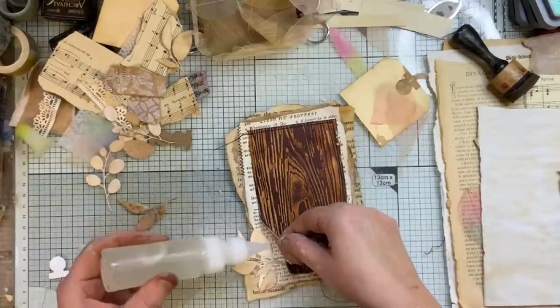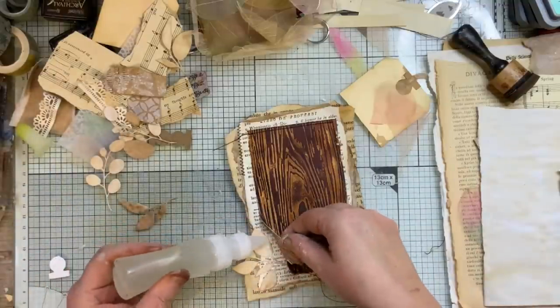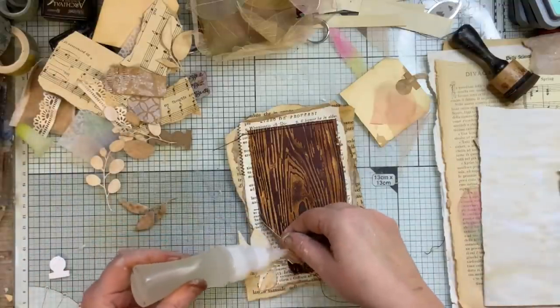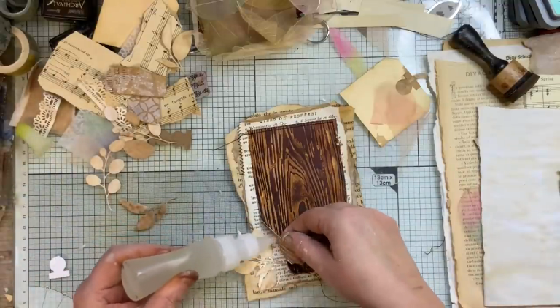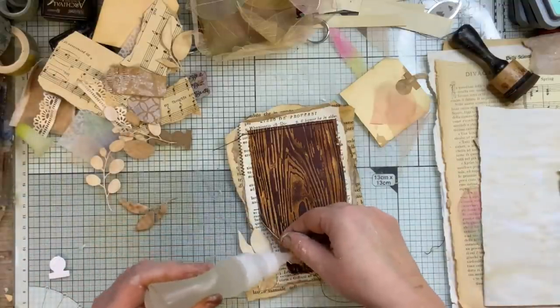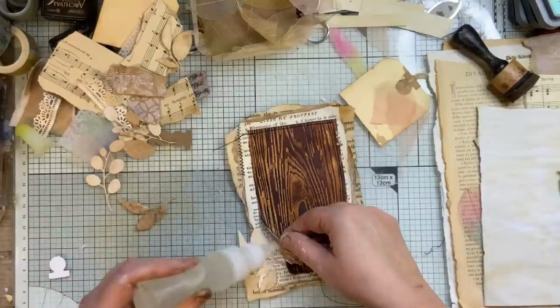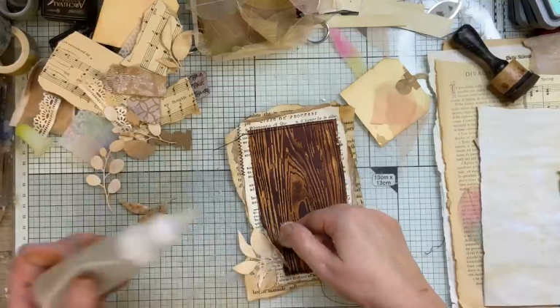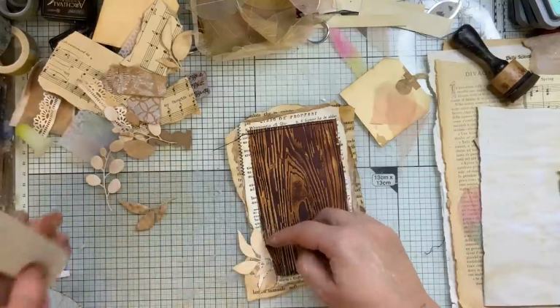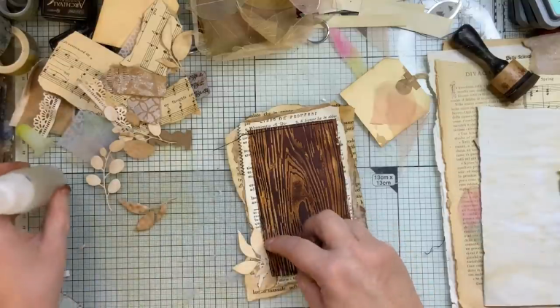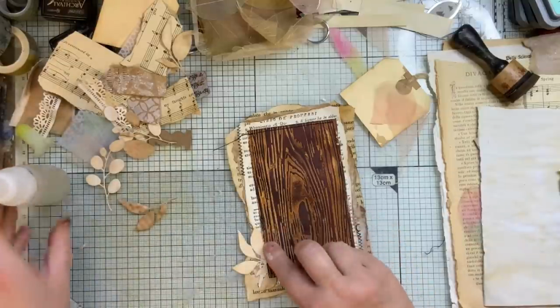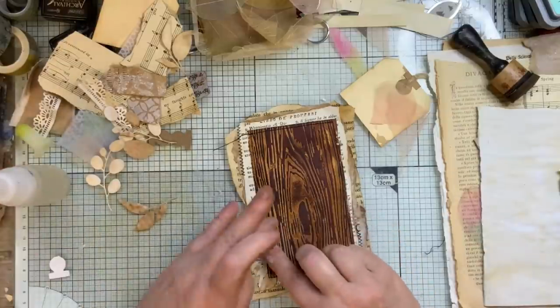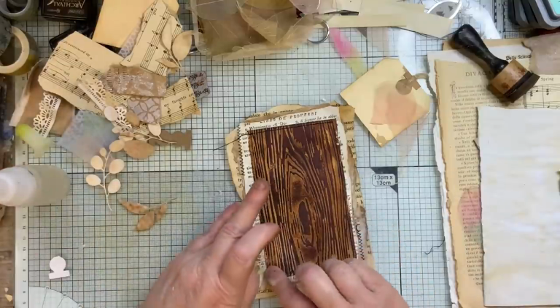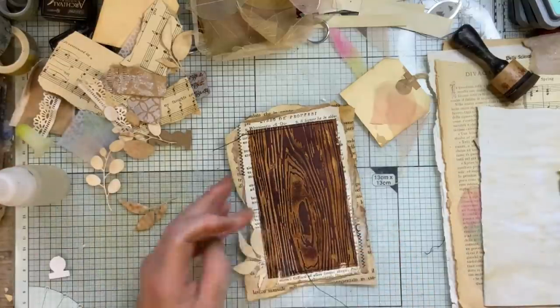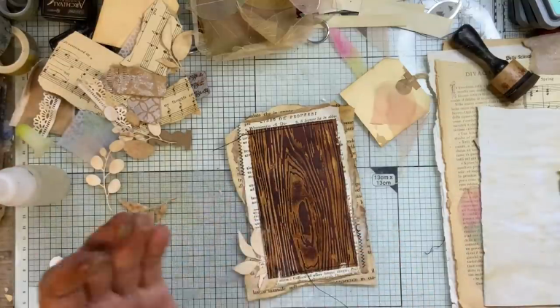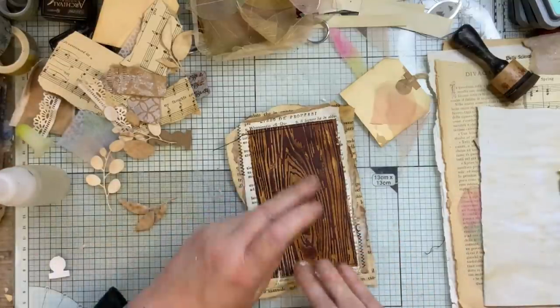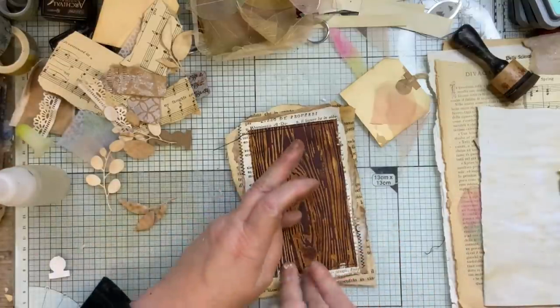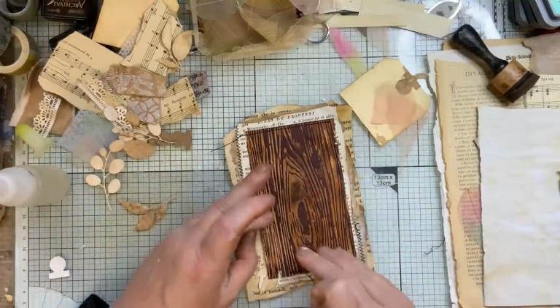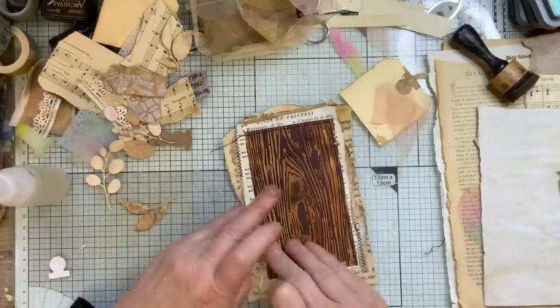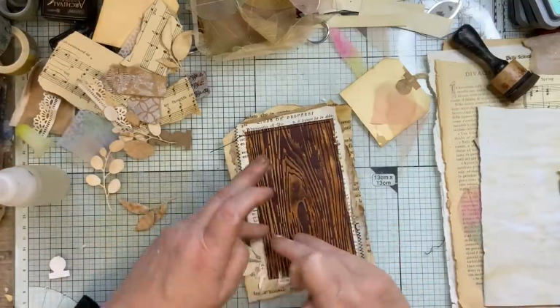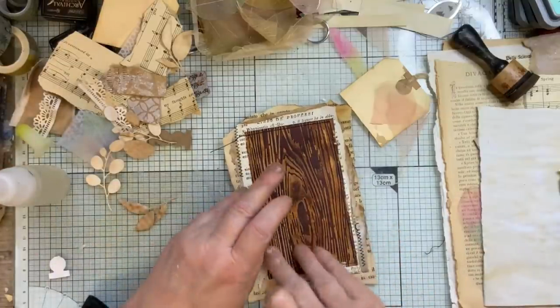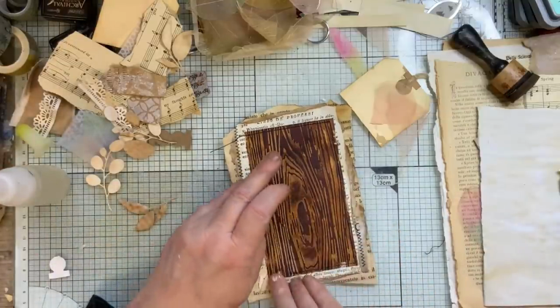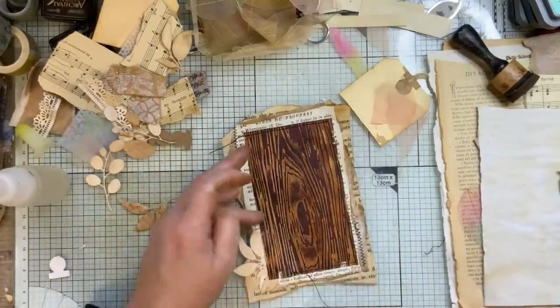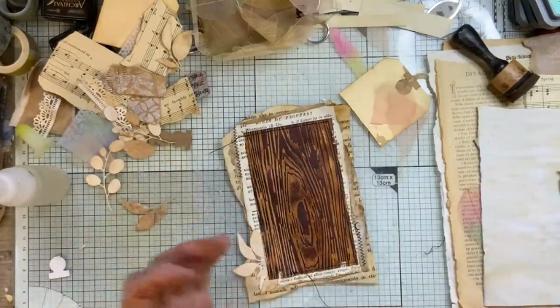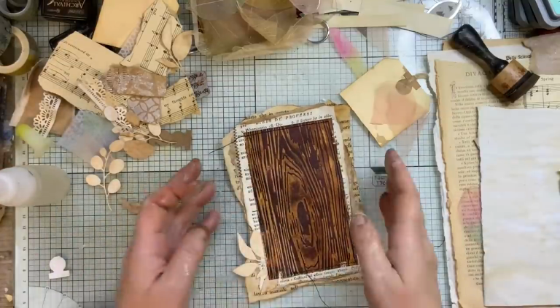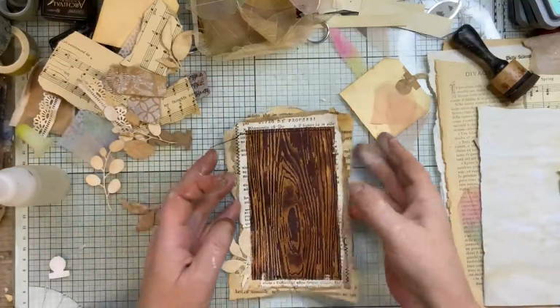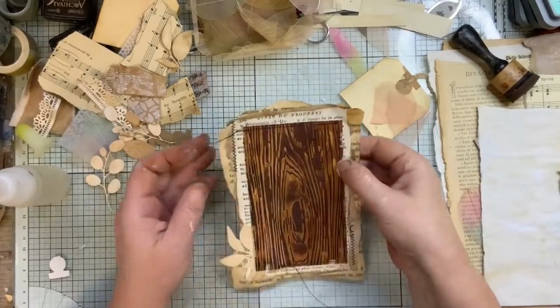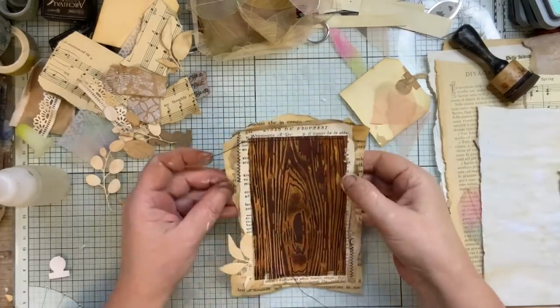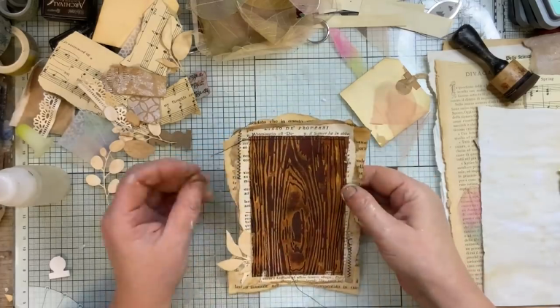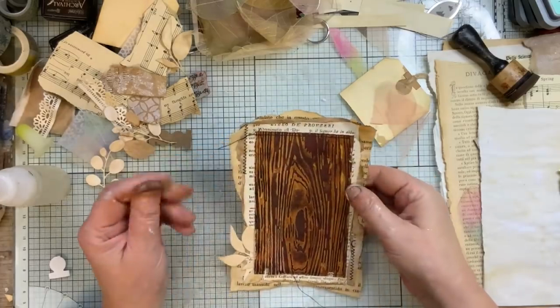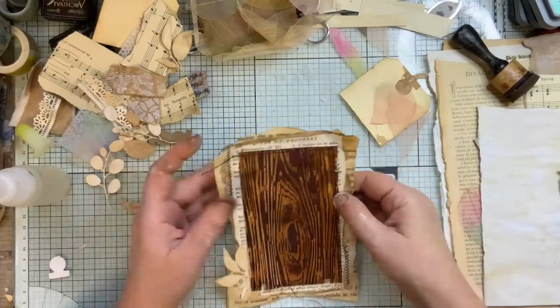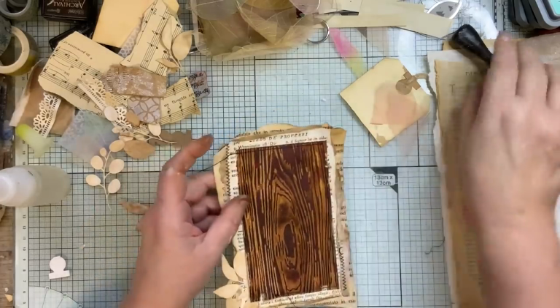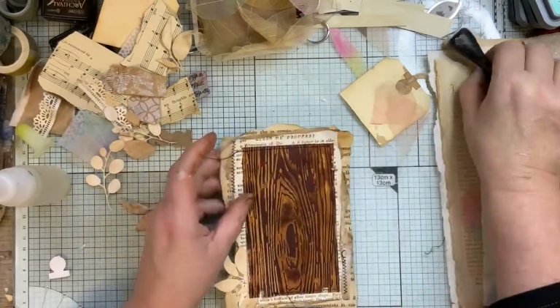Now I'll just stick that down for now, but I will stitch straight over that. Don't need to stitch really — it's just me and my sewing machine. You know how I like it — I have it there, I'm going to use it.